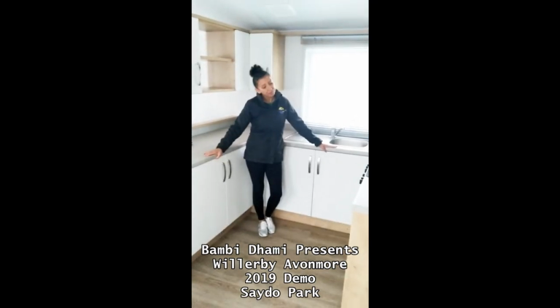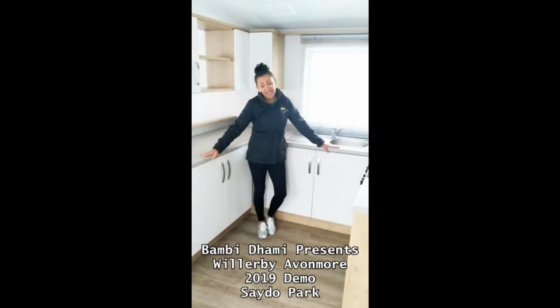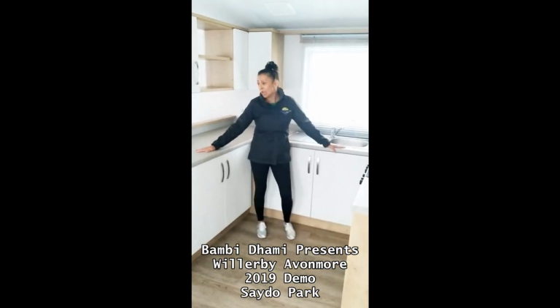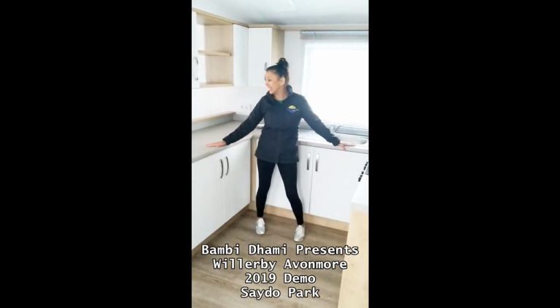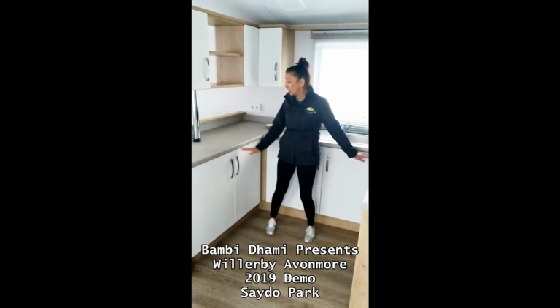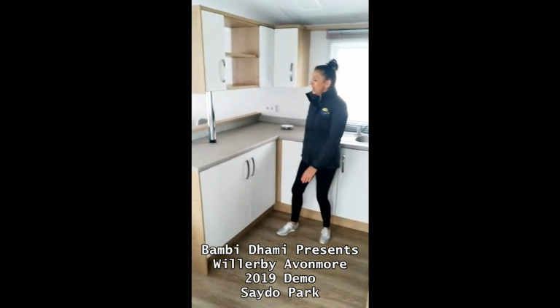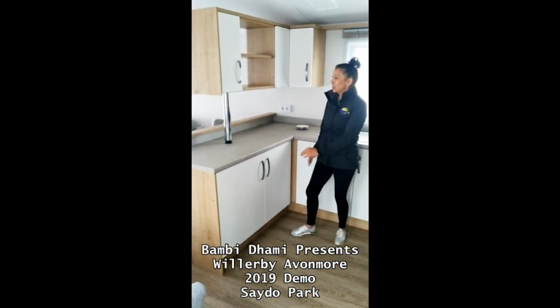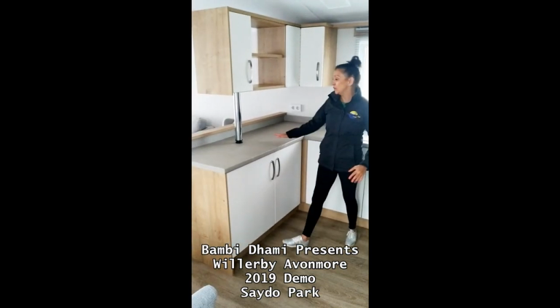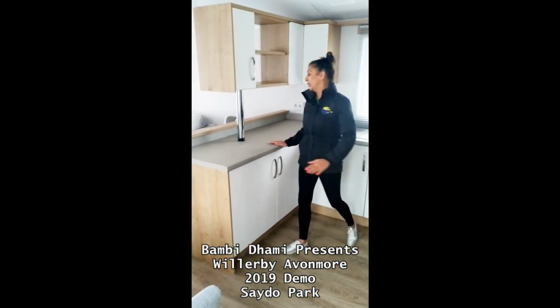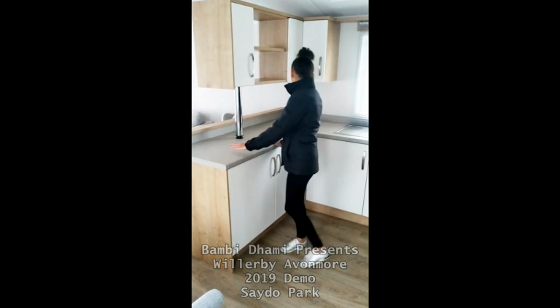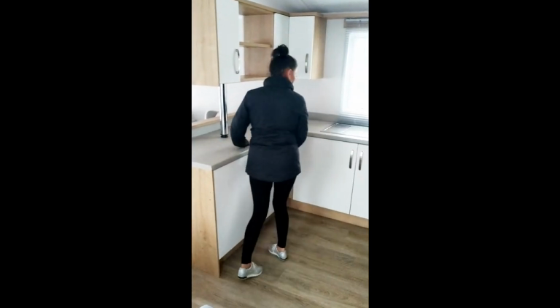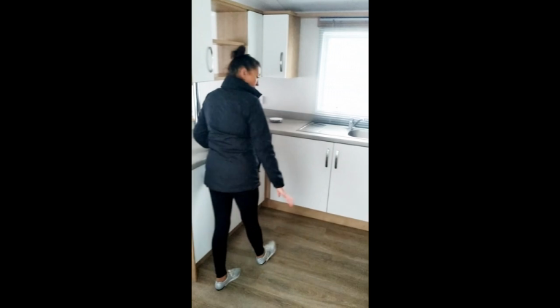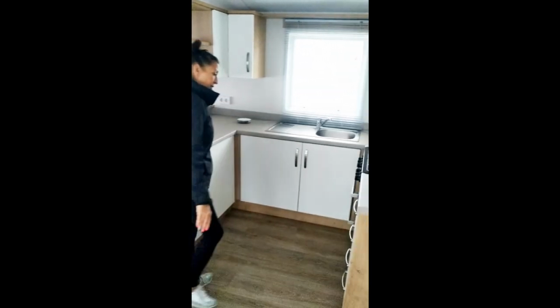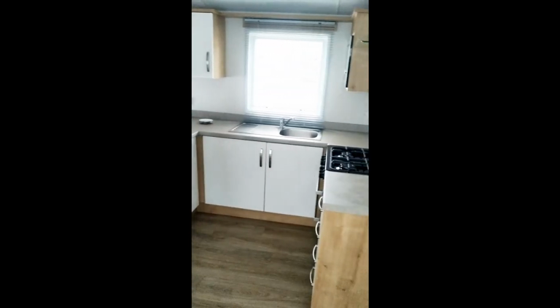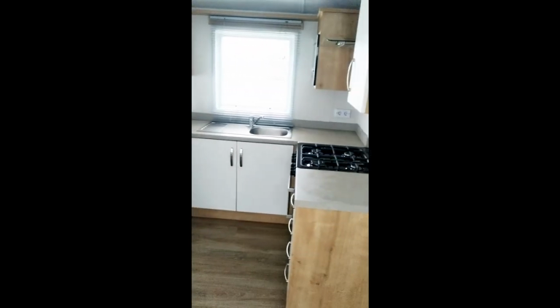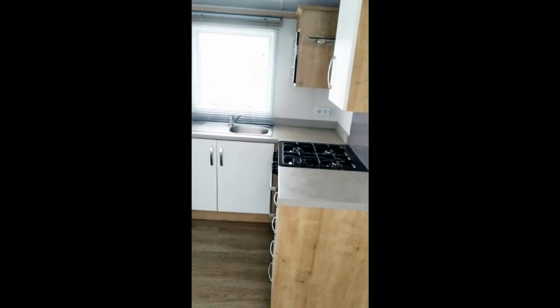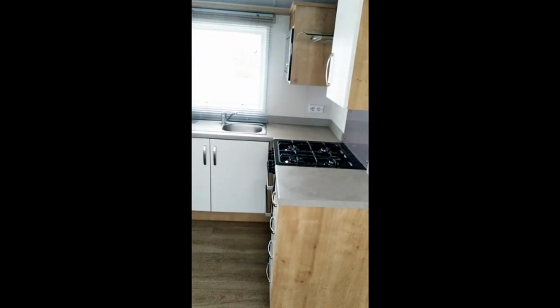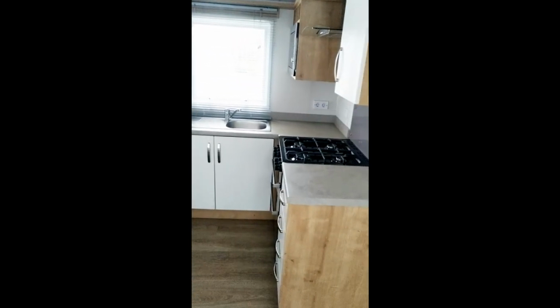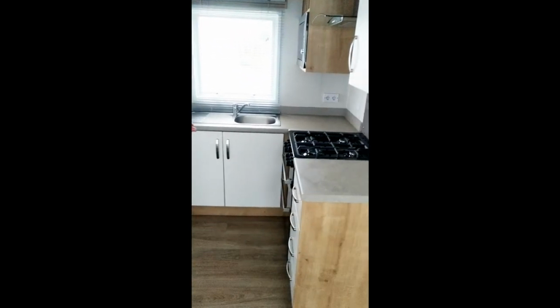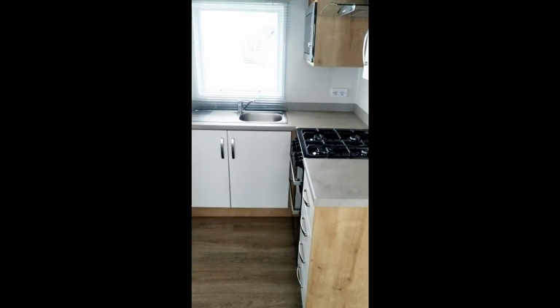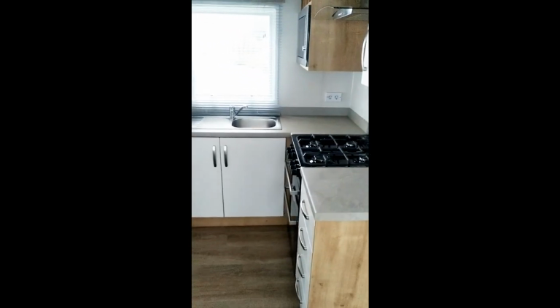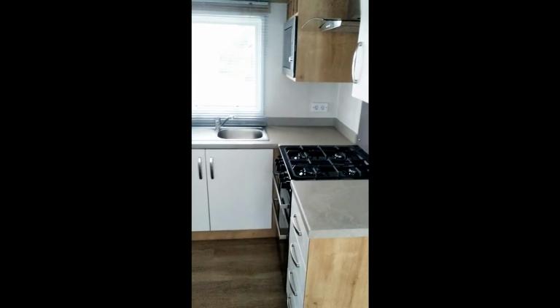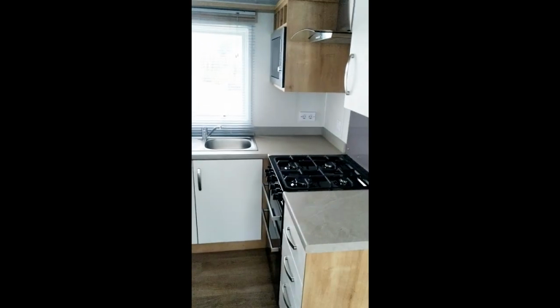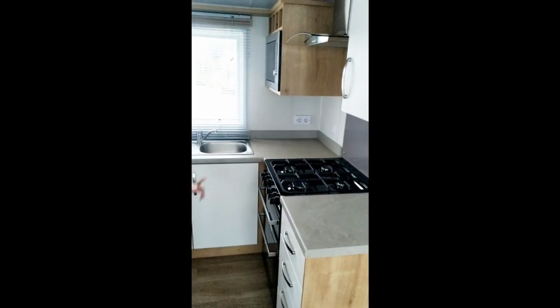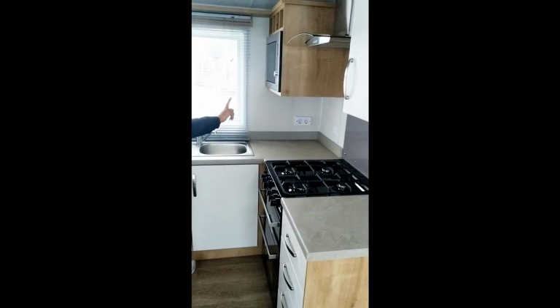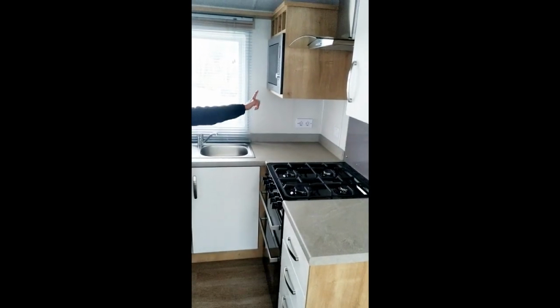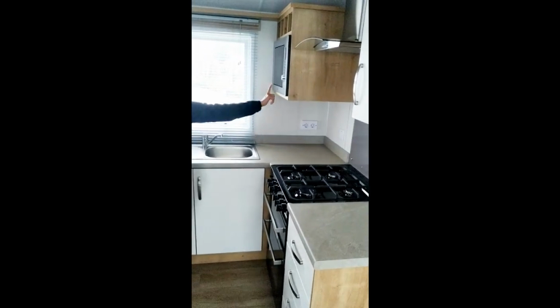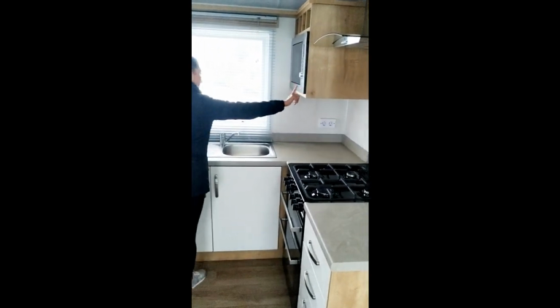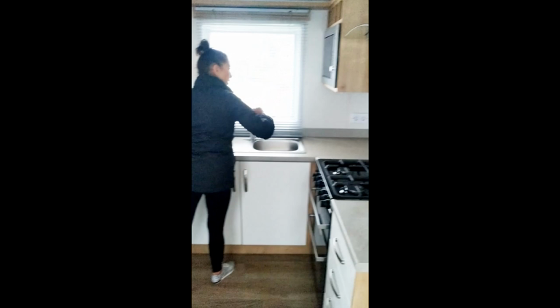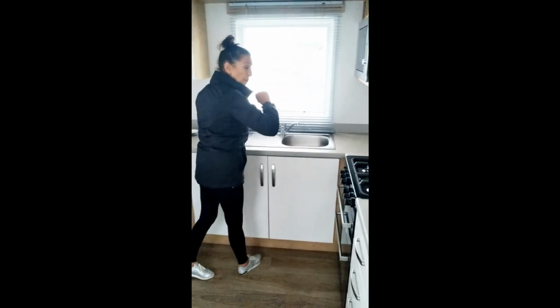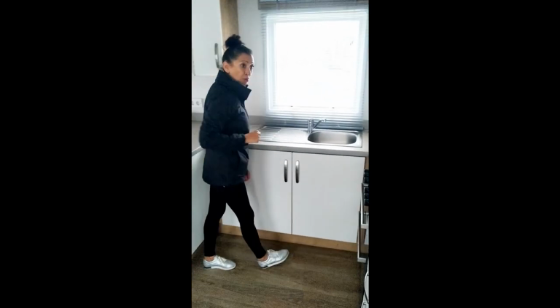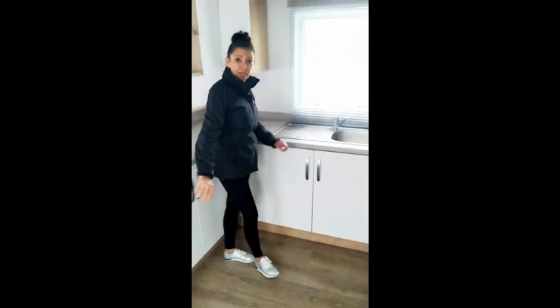Here I am in the kitchen. It's a beautiful kitchen with a gas oven and a built-in microwave — a Hotpoint unit.